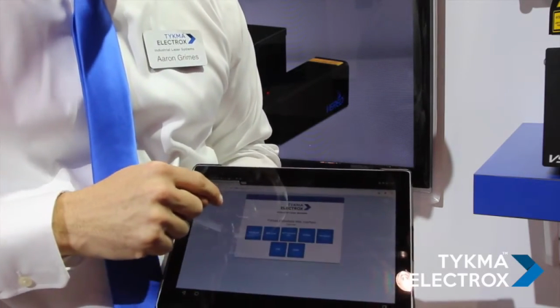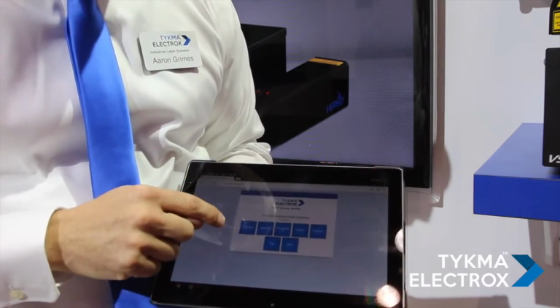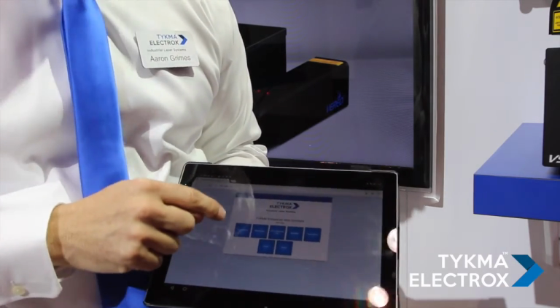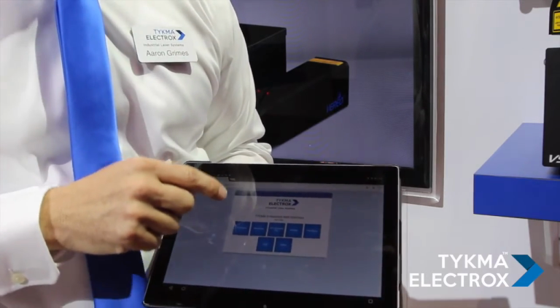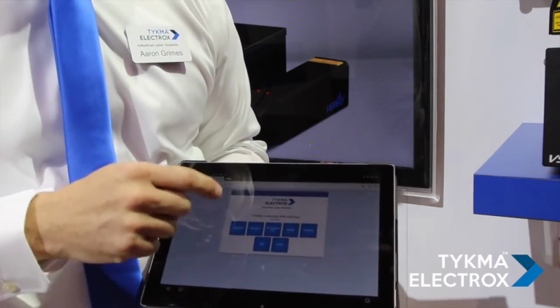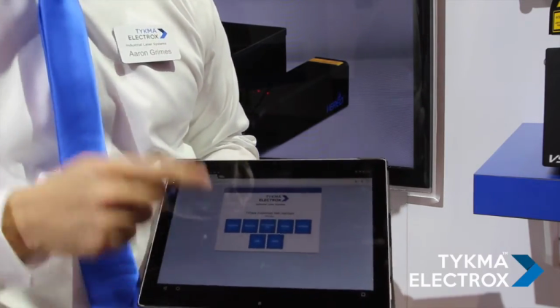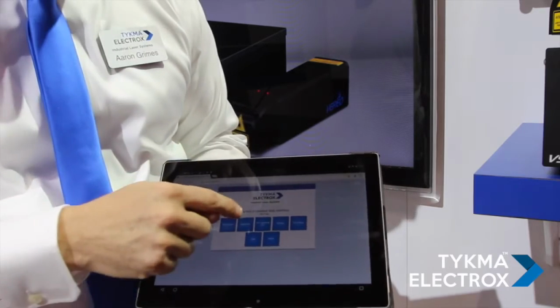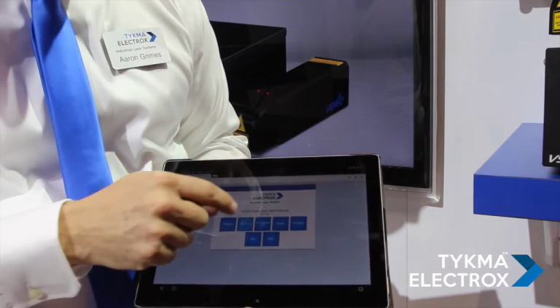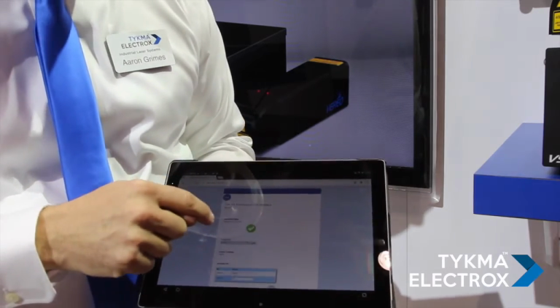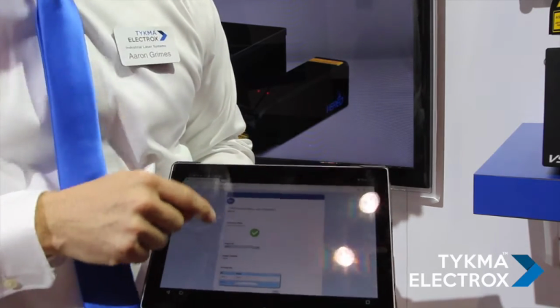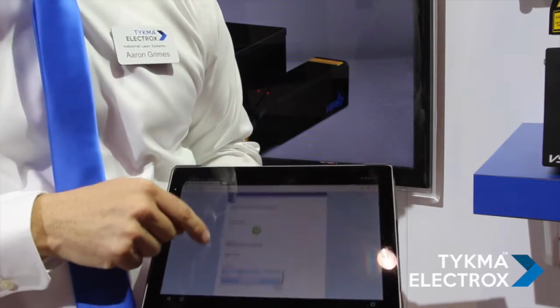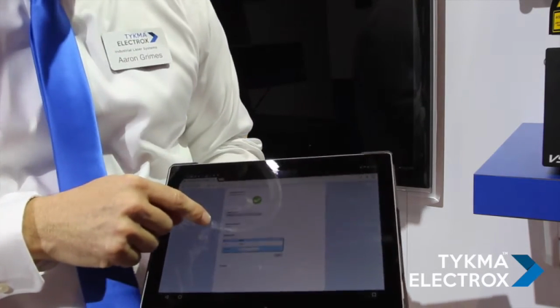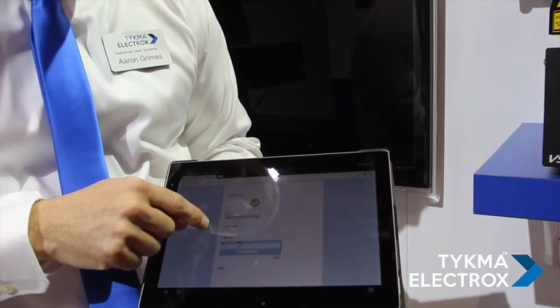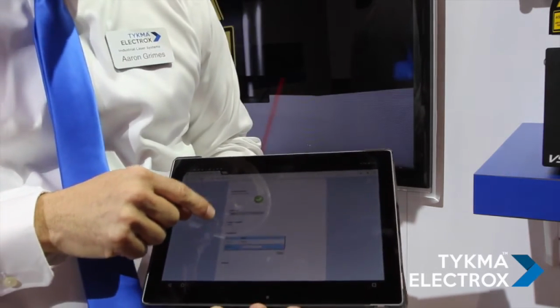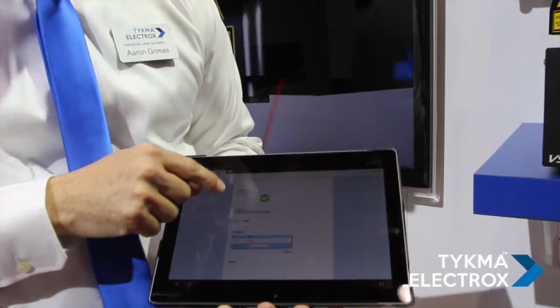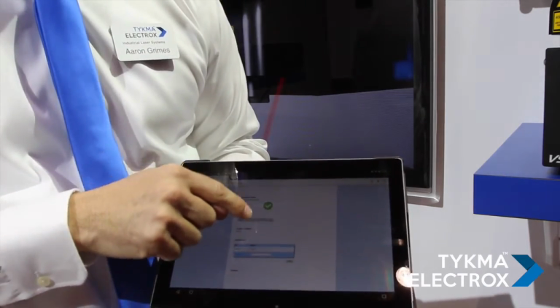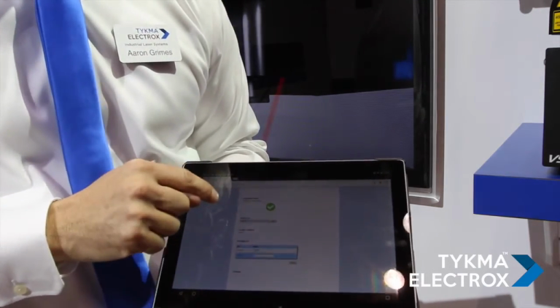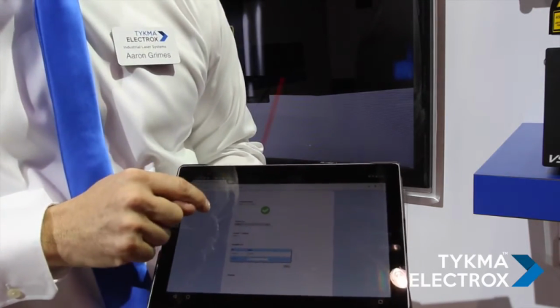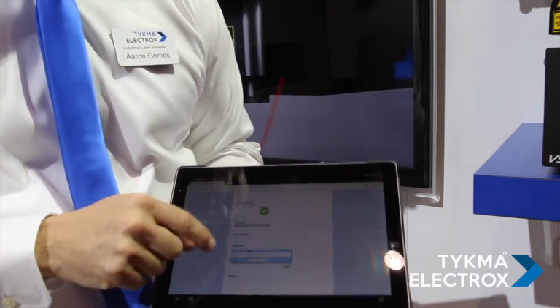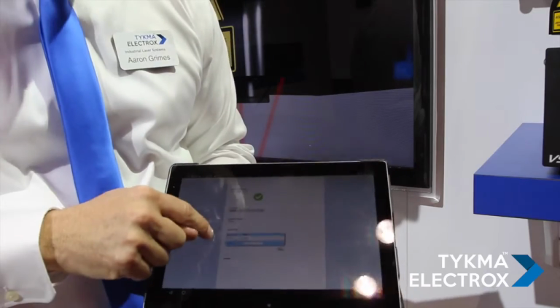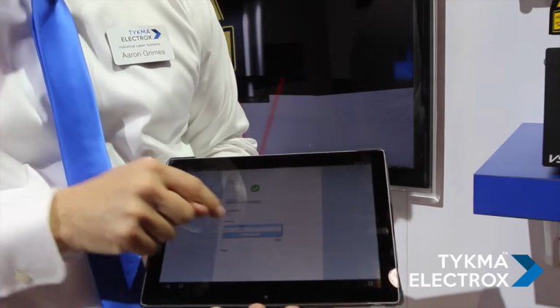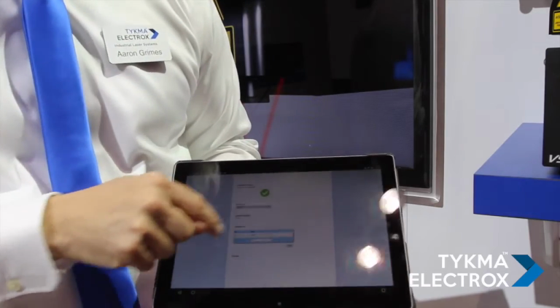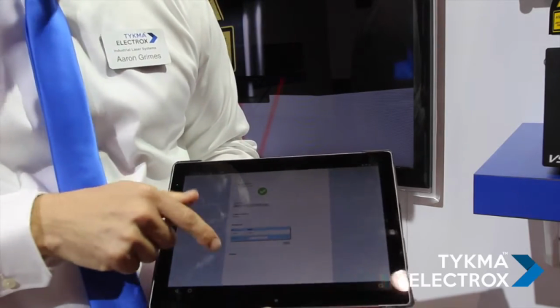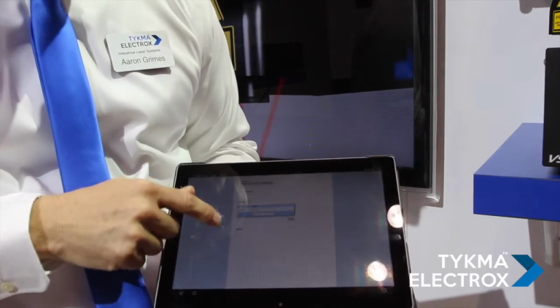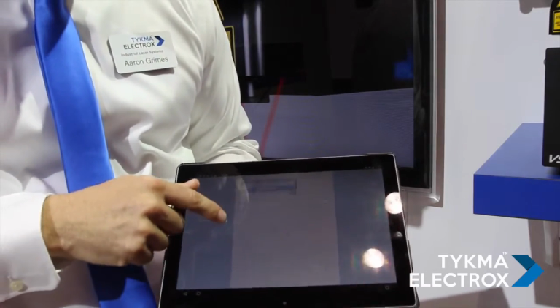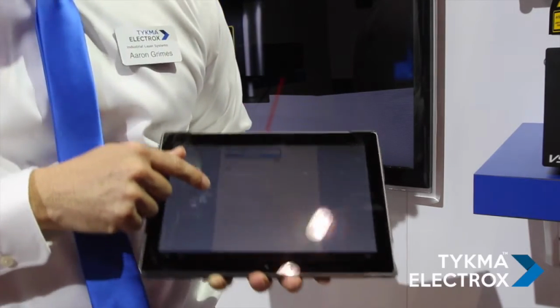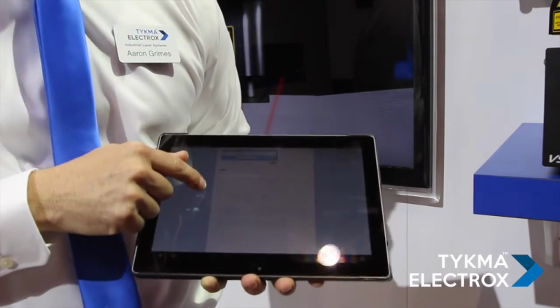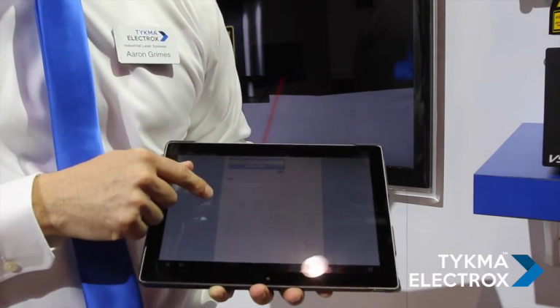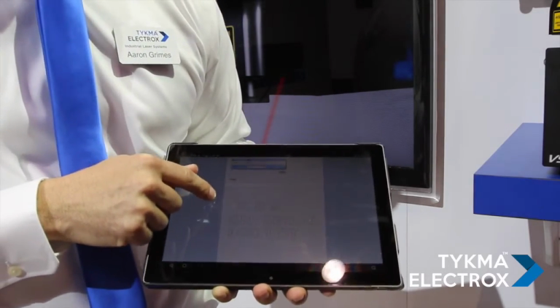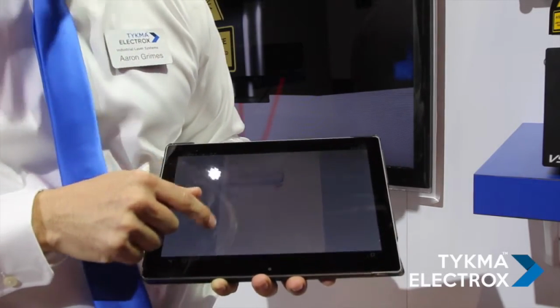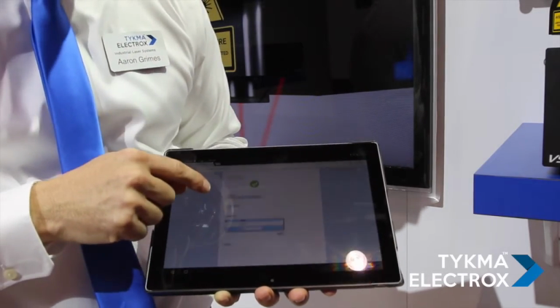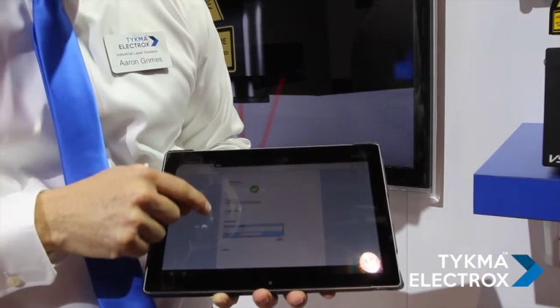Going back home, we have a variety of other capabilities. We can go to a web client where we can change the current project running, change its variable data, and even see a preview of what that project looks like.